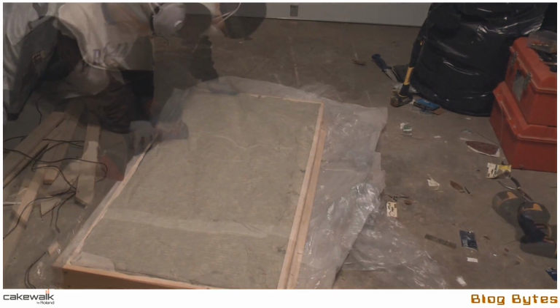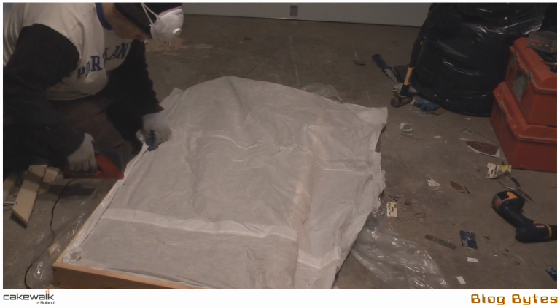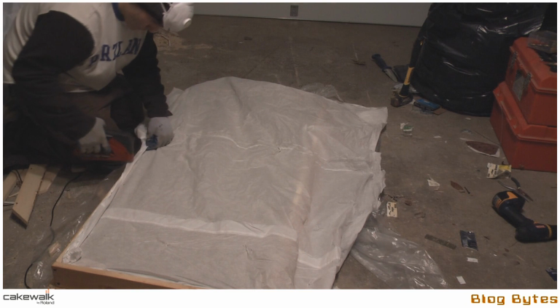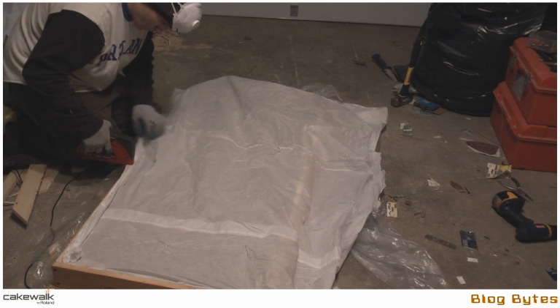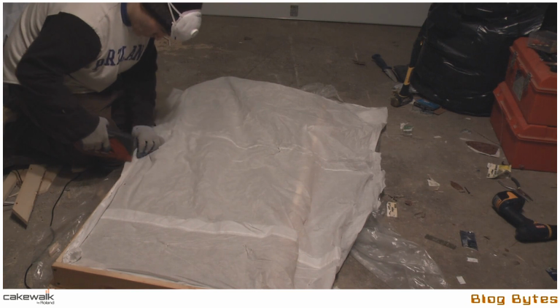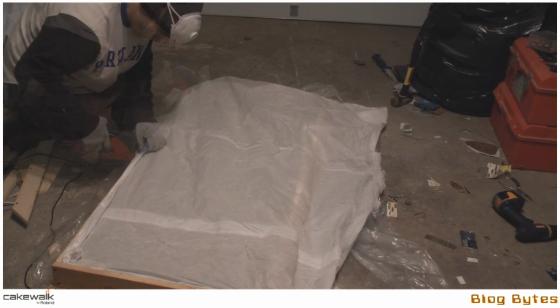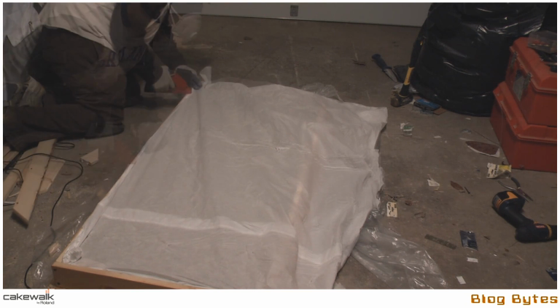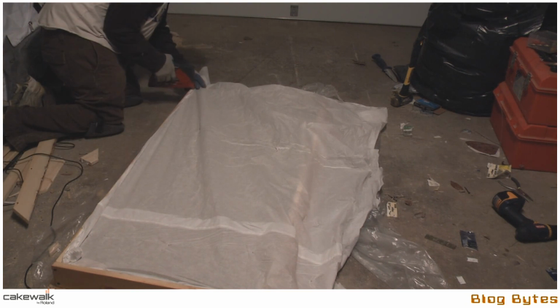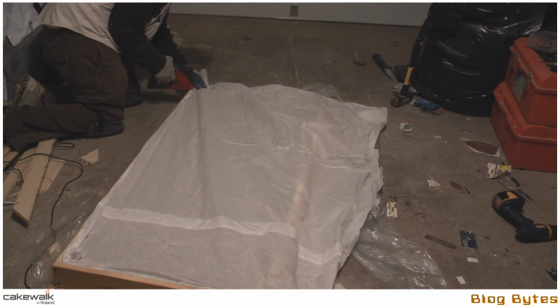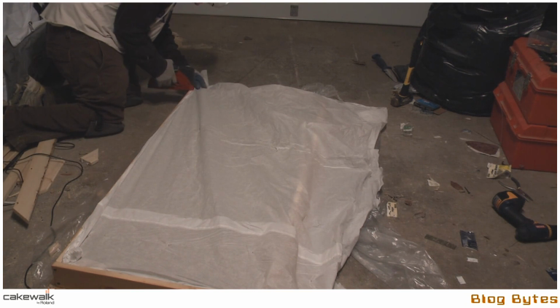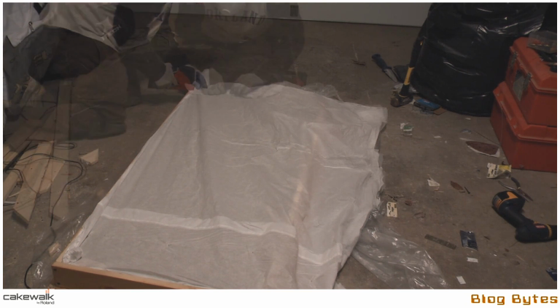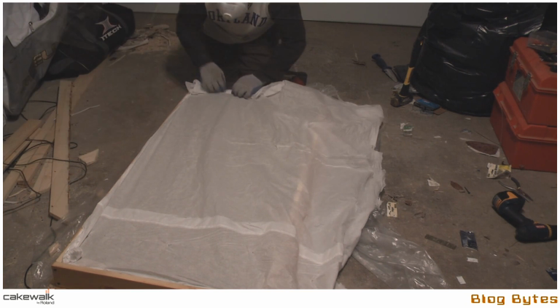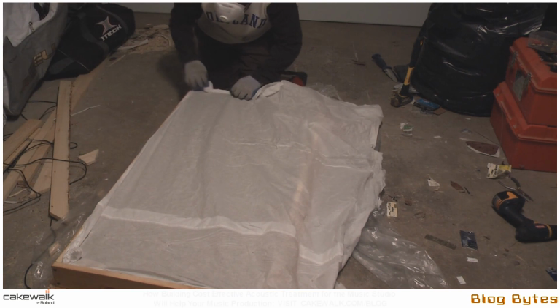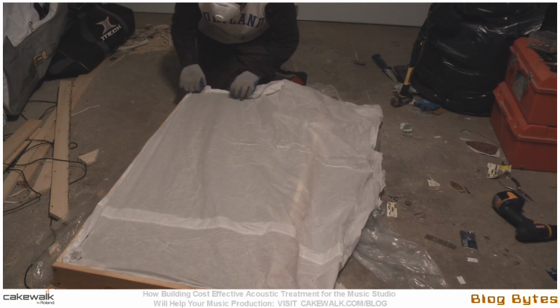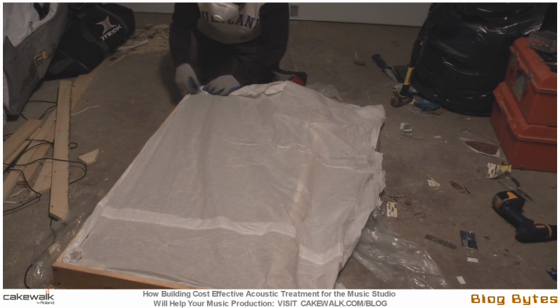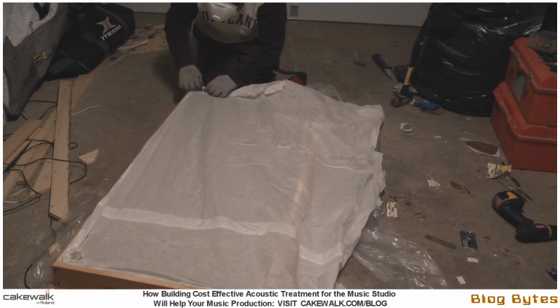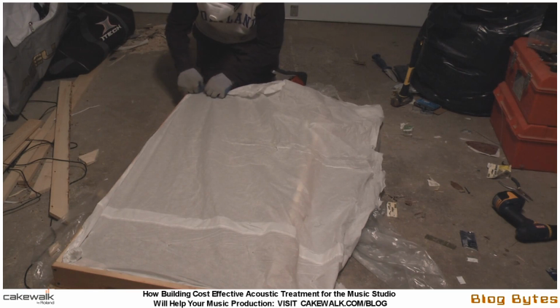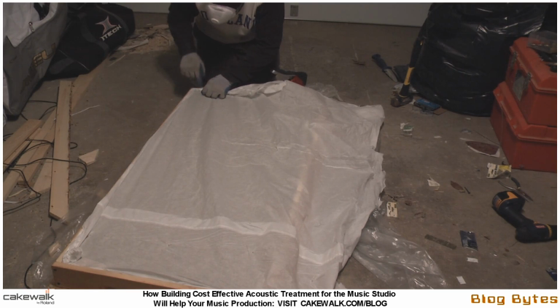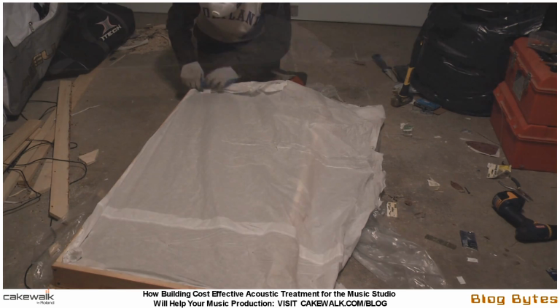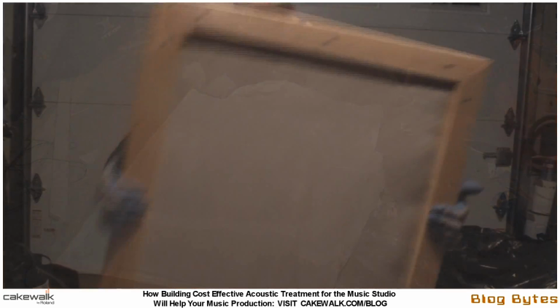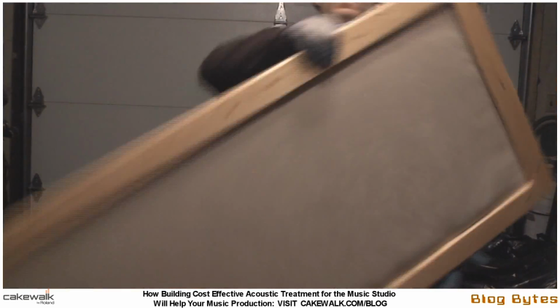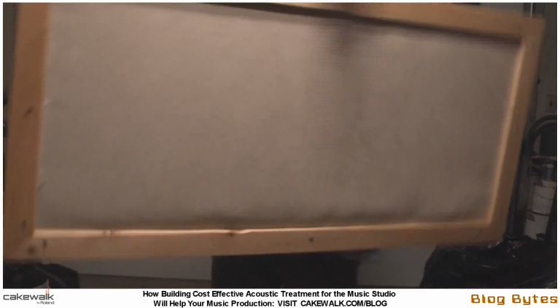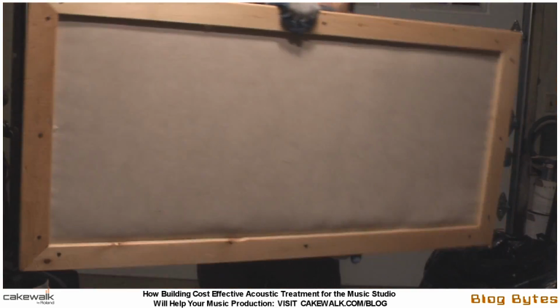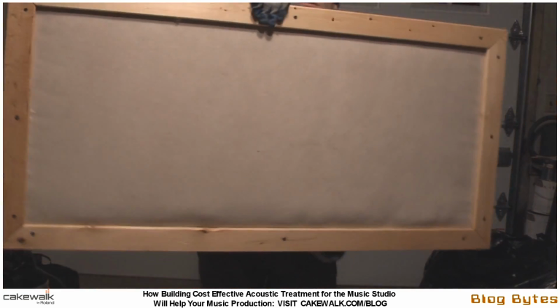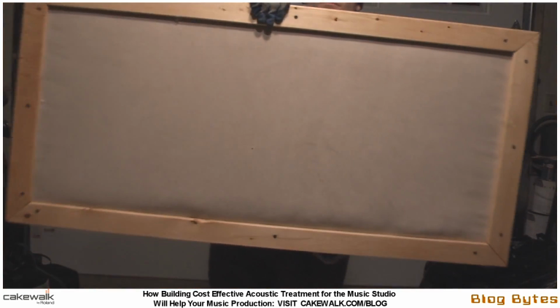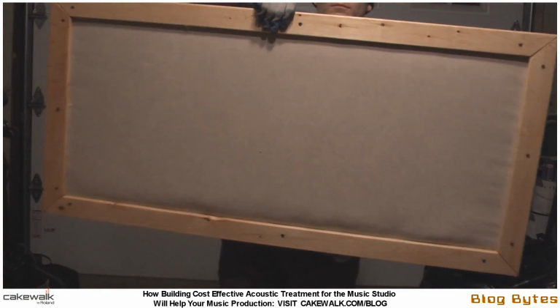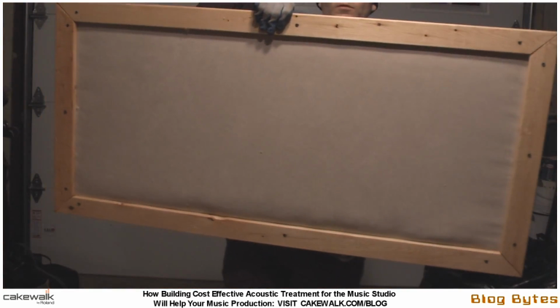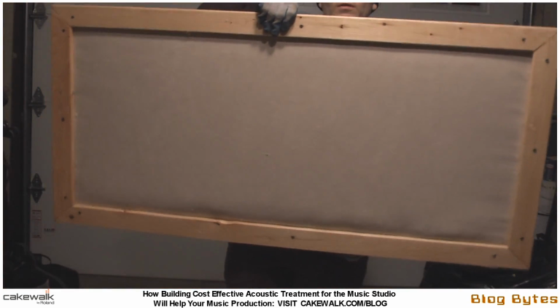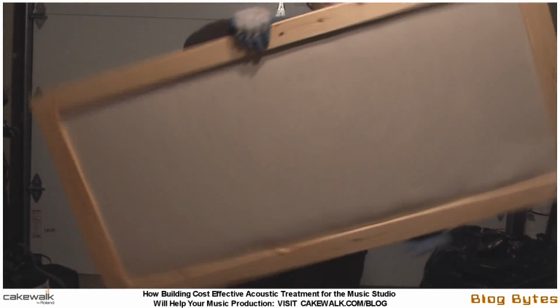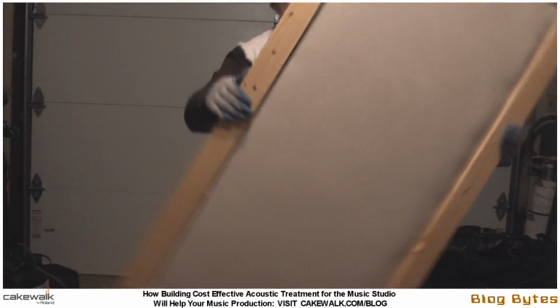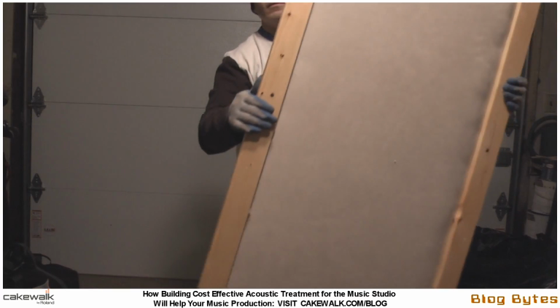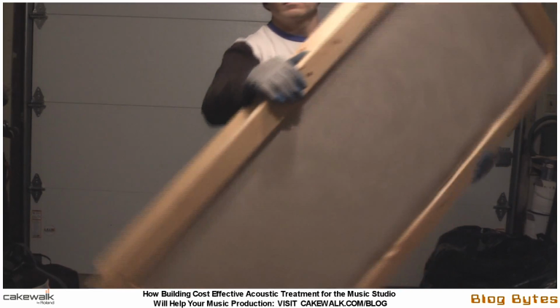To save some money here, I wrapped the back. Instead of using the acoustic fabric on the back side, I just used a two-ply painter's tarp from Home Depot. And this is what the panel looks like at the end of the day — you can see it's pretty light.